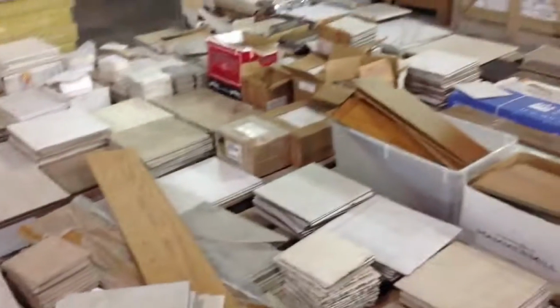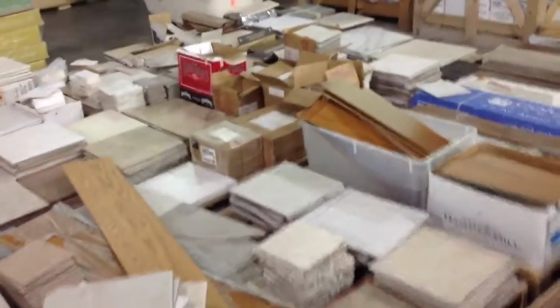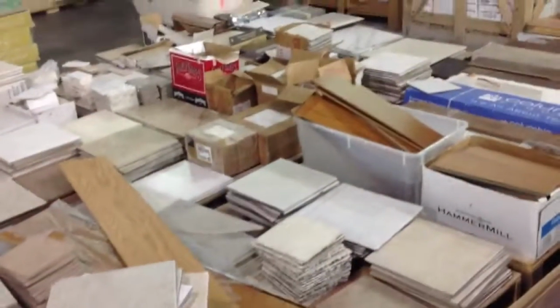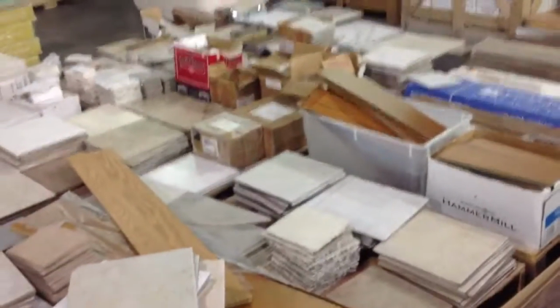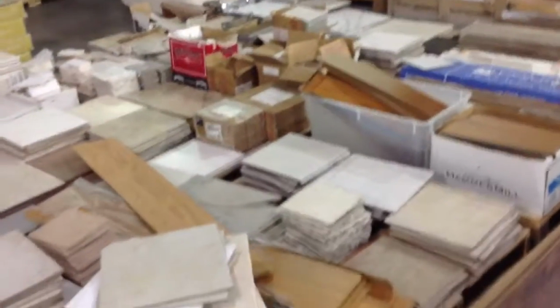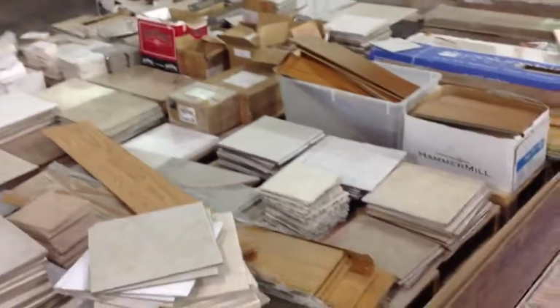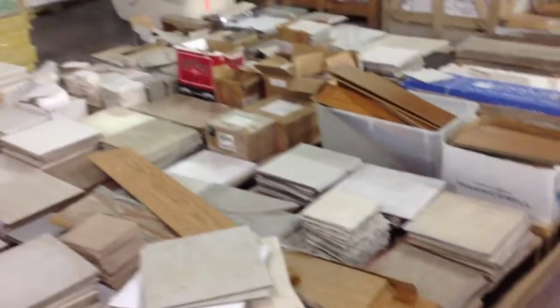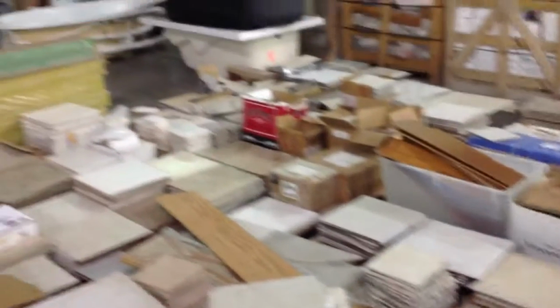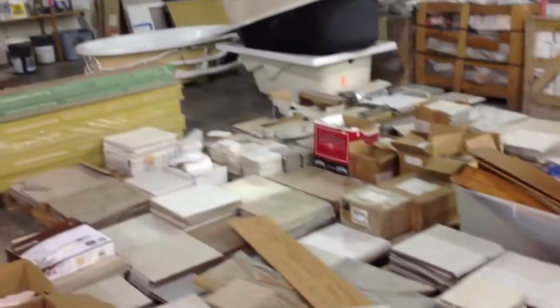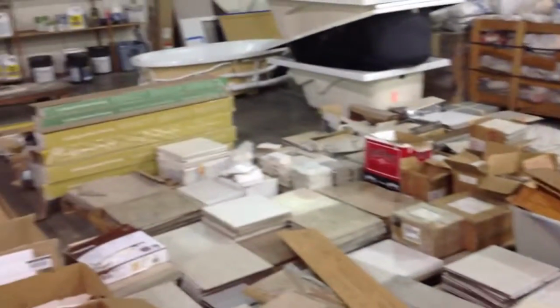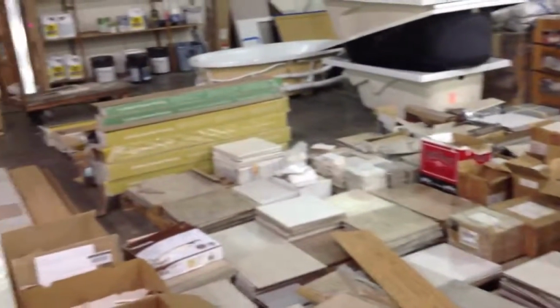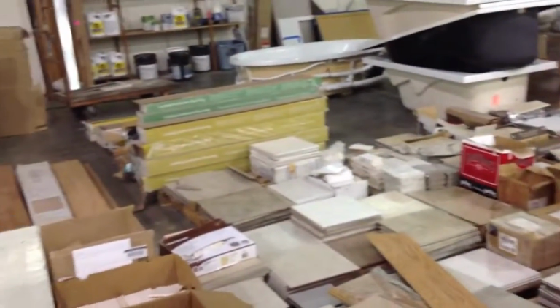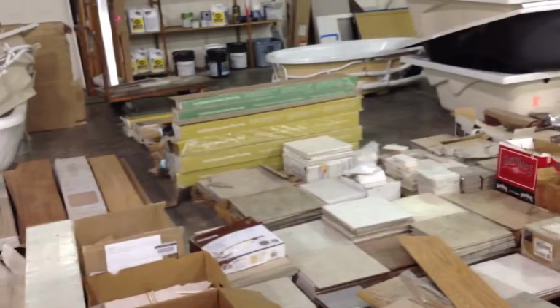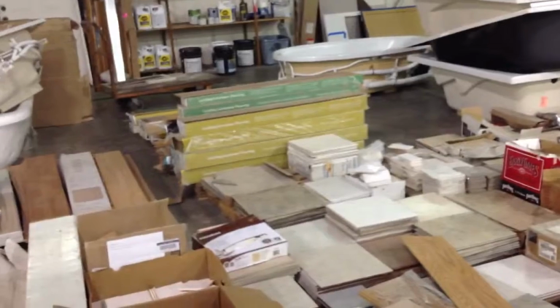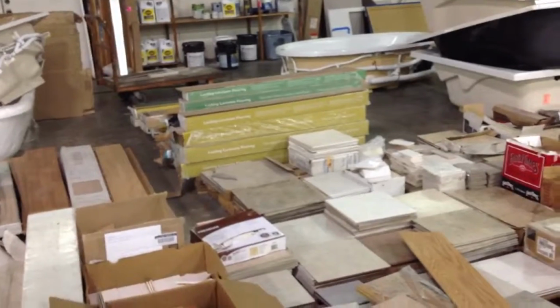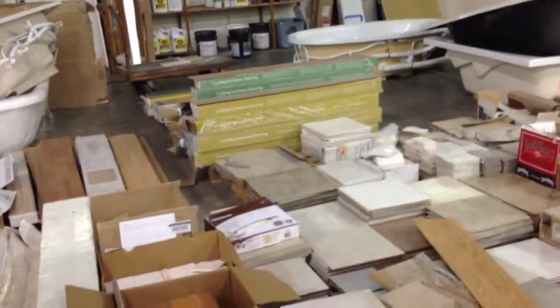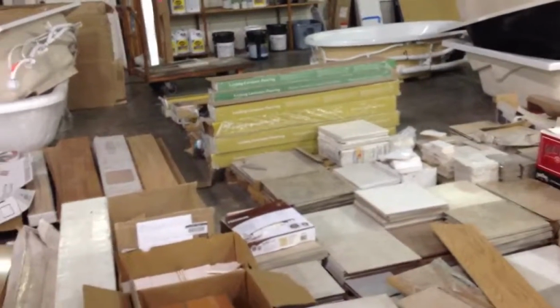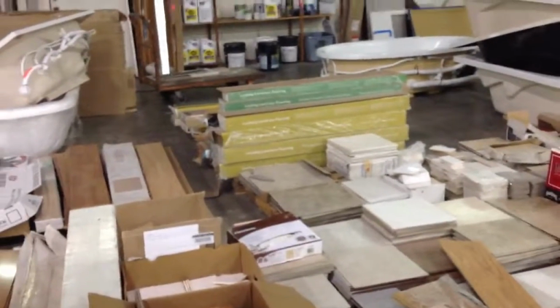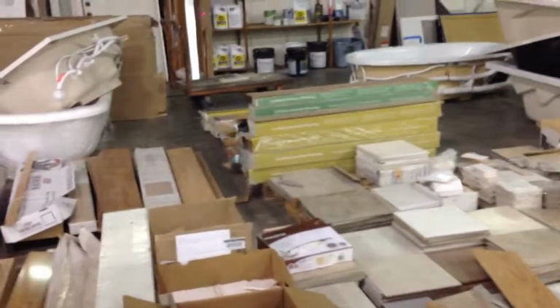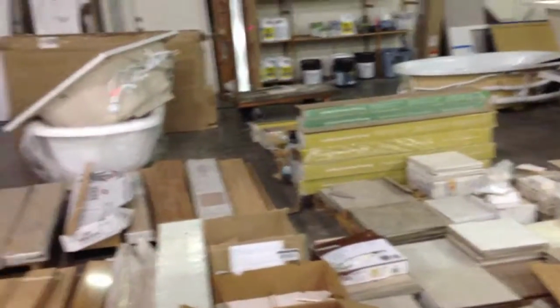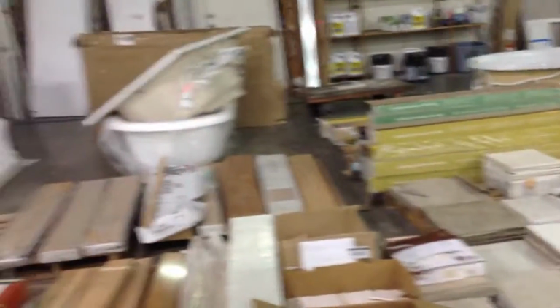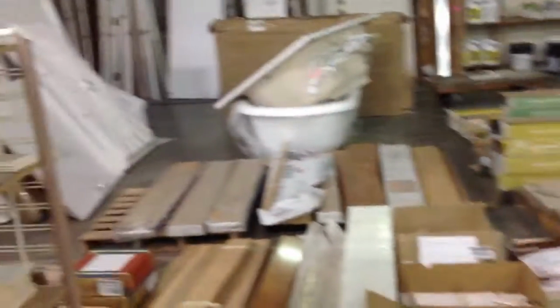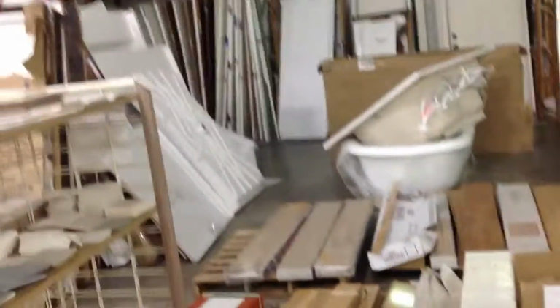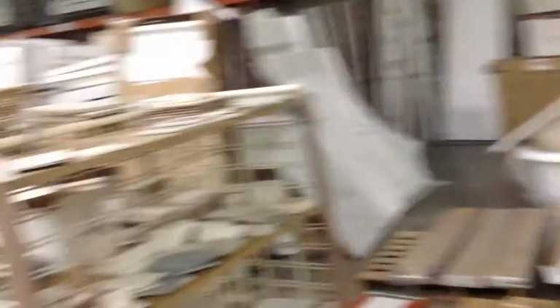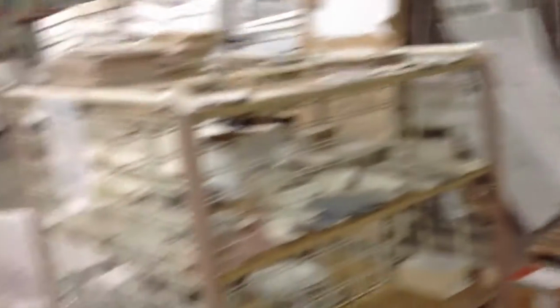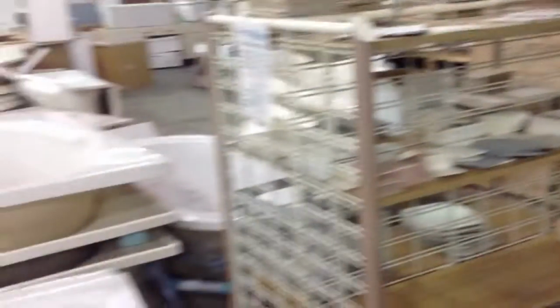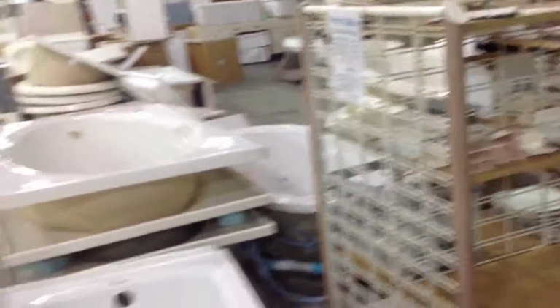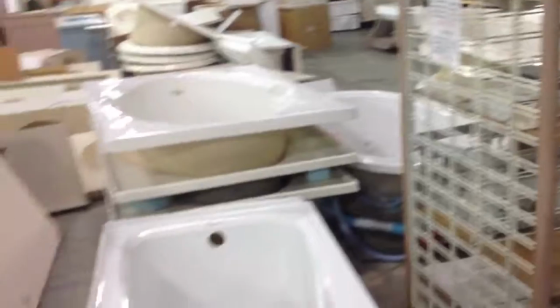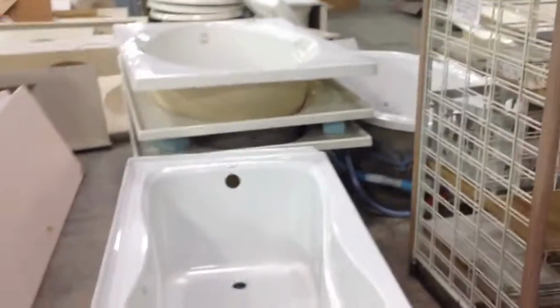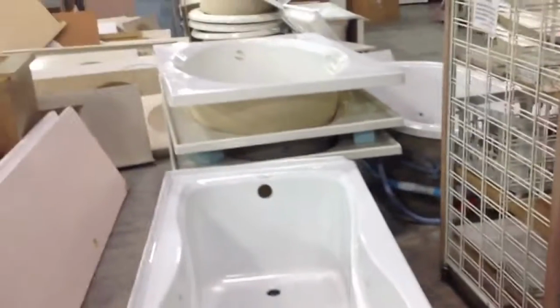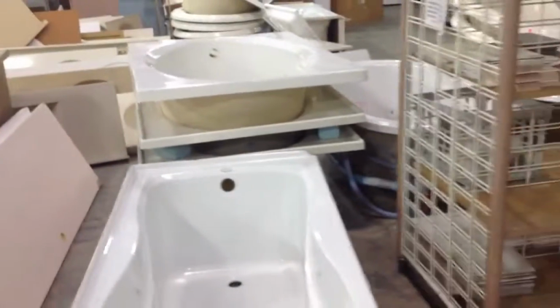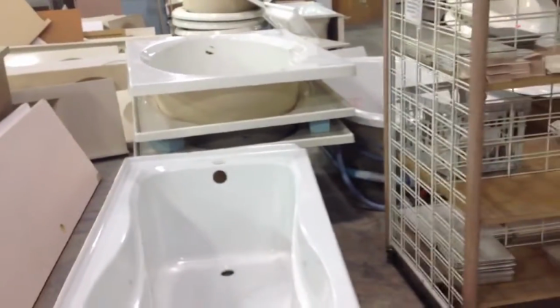It depends on when you come and the time of day as well, because the stock here changes by the day. Coming up in the next video, I'll show you some more tubs, some sinks, some cabinets, and some of those doors I was talking about.